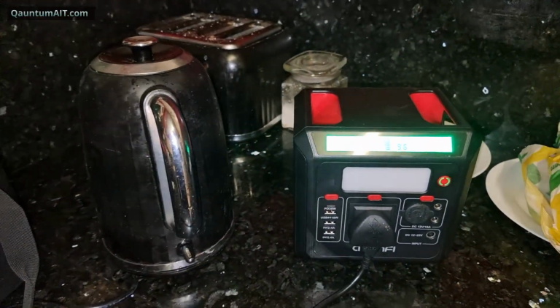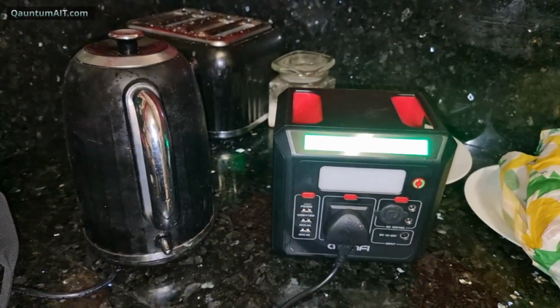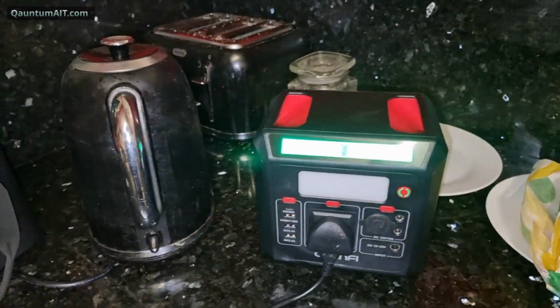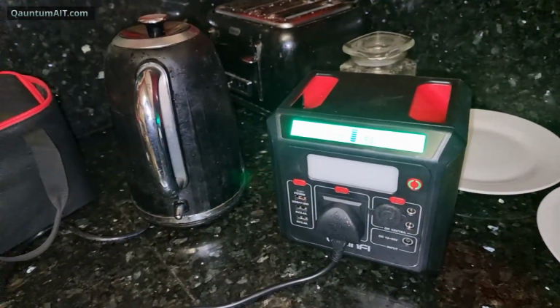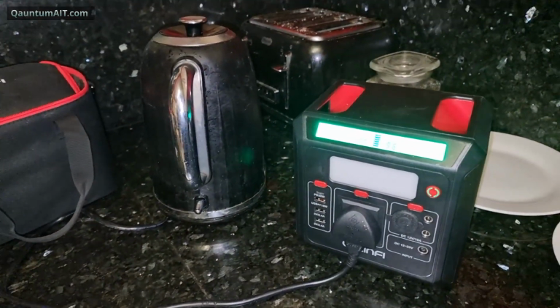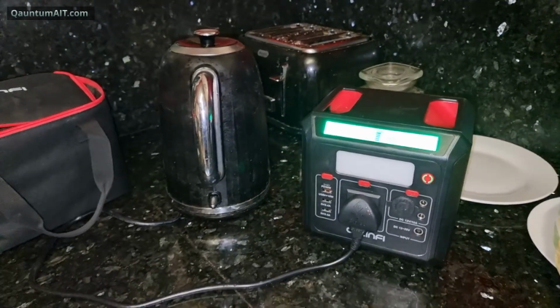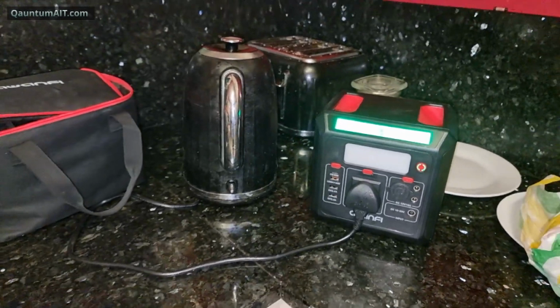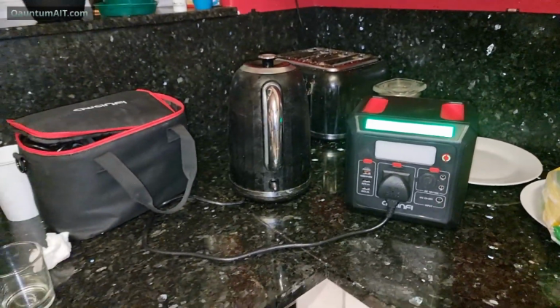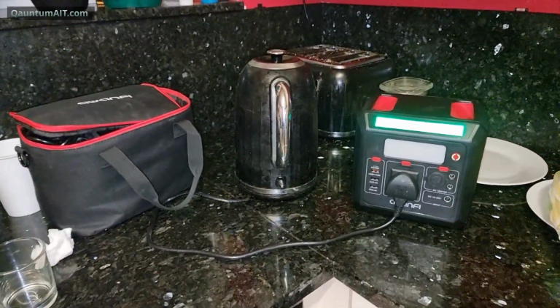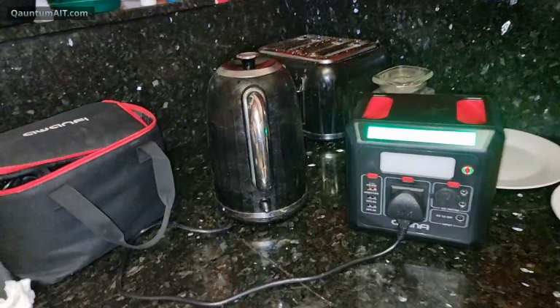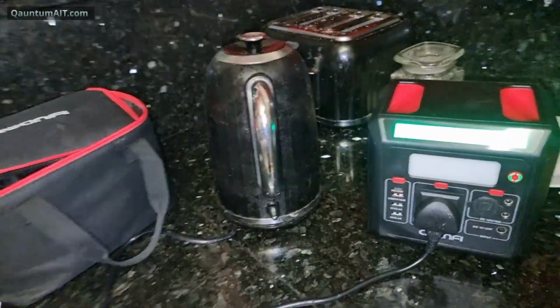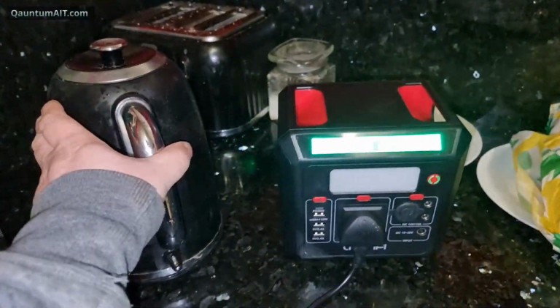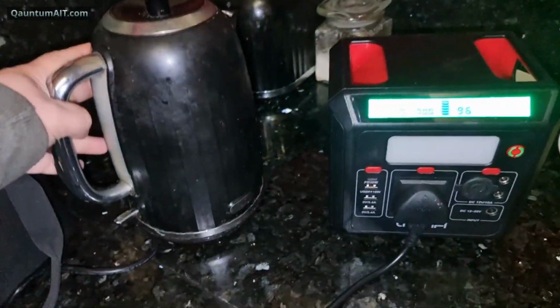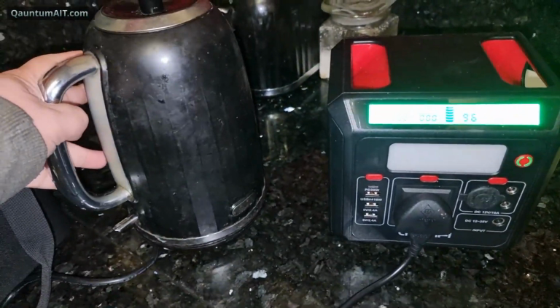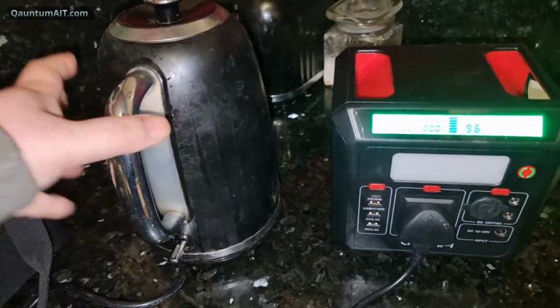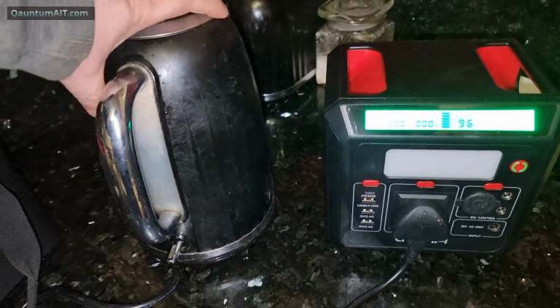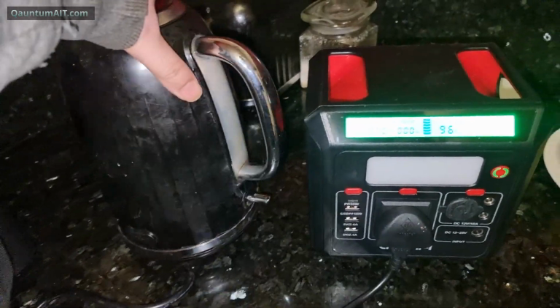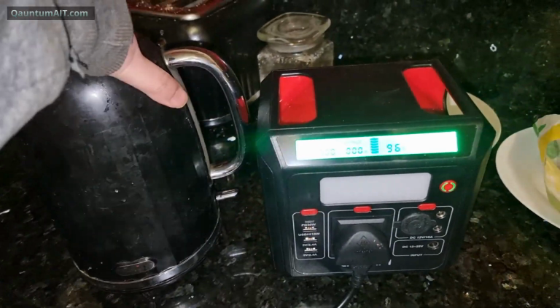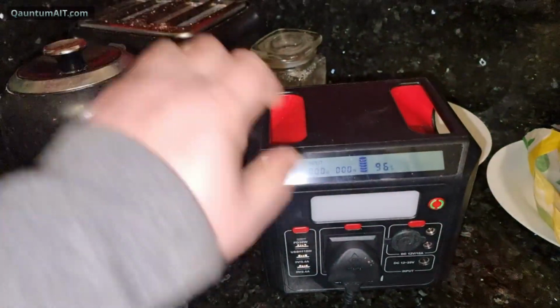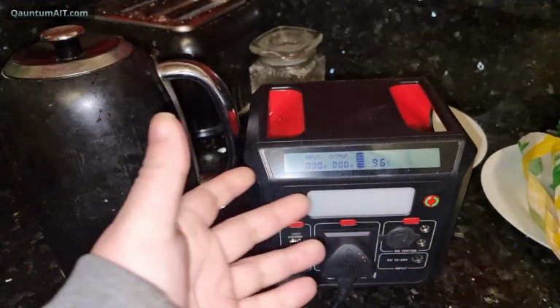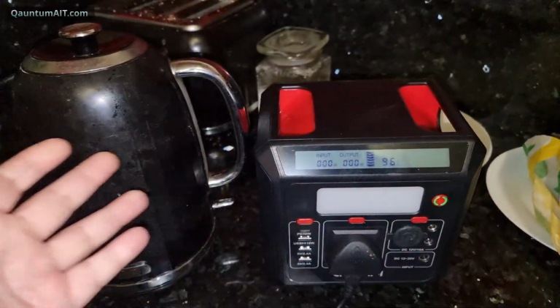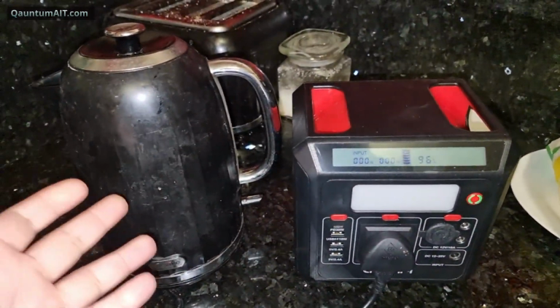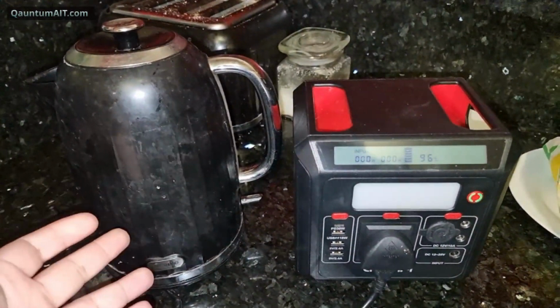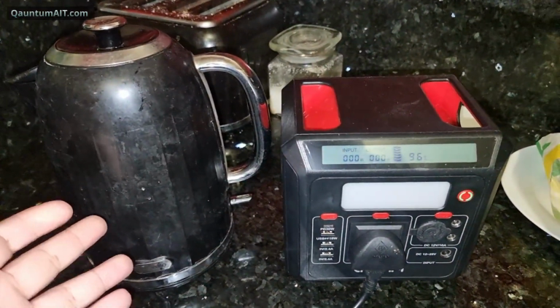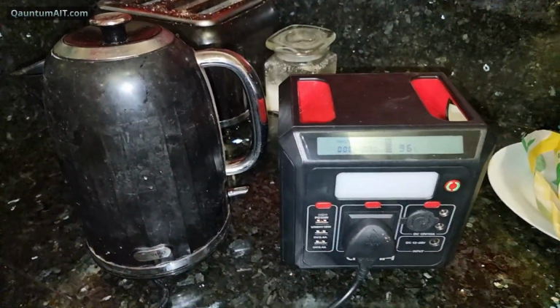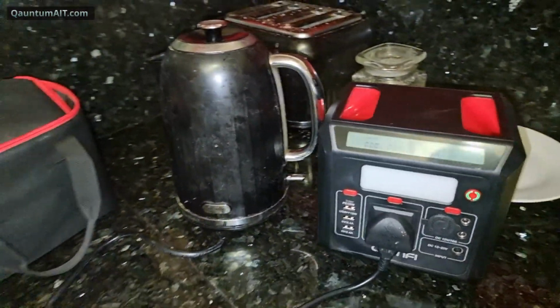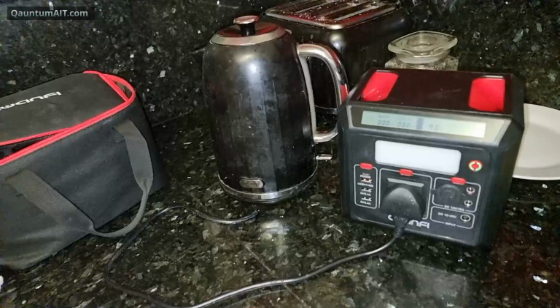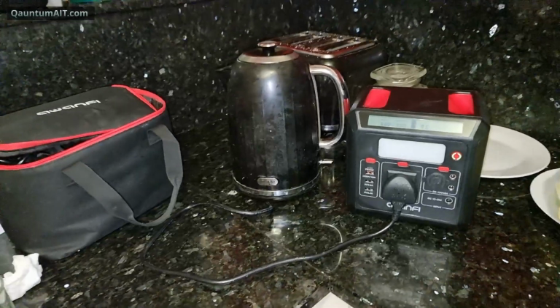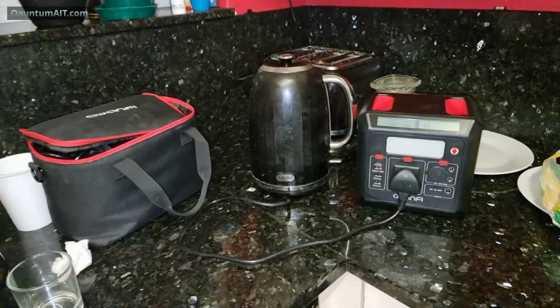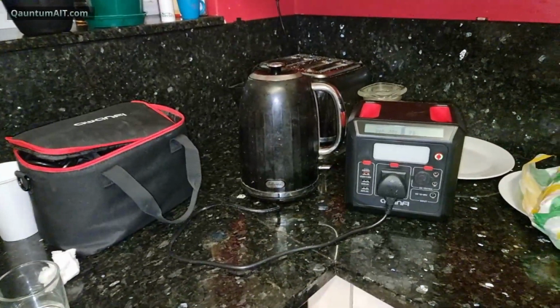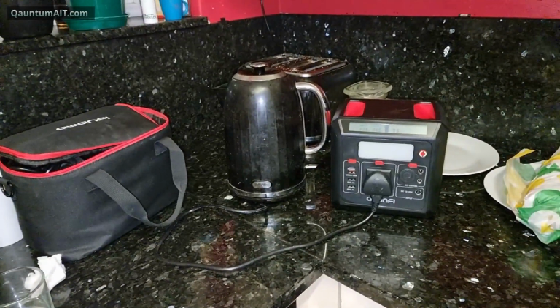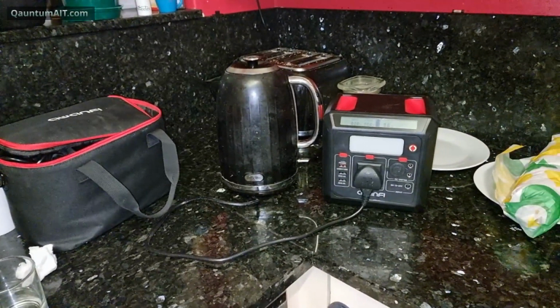It's got a safety shutoff to stop it from blowing up. So what would you do? How would you run a kettle? You'd have to get a low wattage kettle, probably under 500 watts. Can you get kettles that low? There are 400 watt kettles.